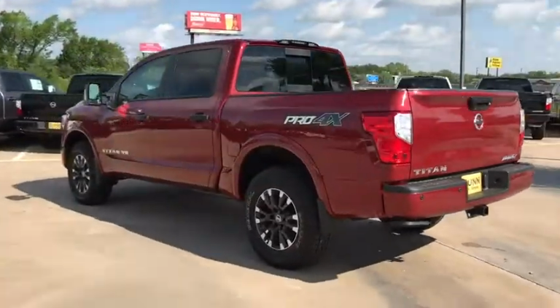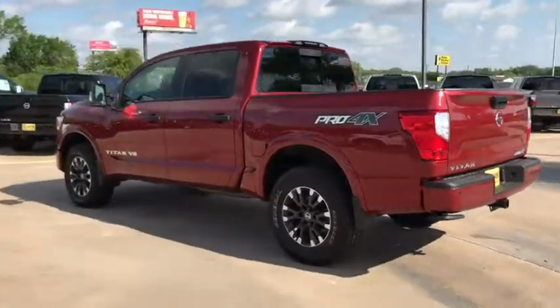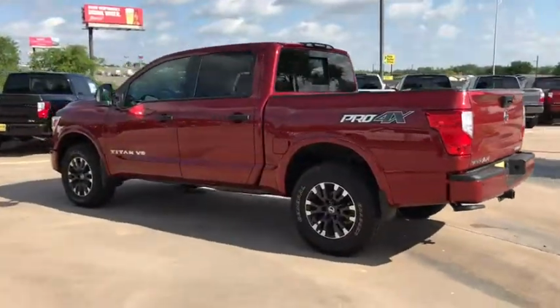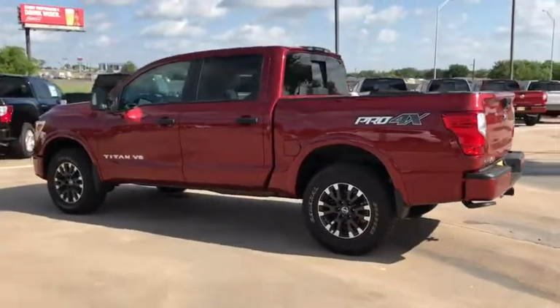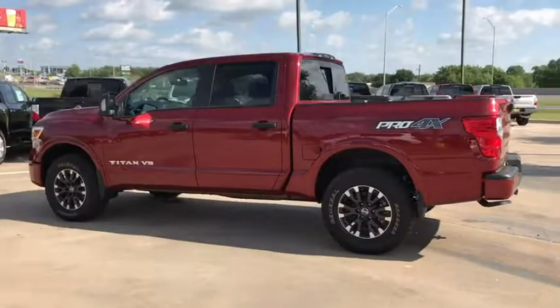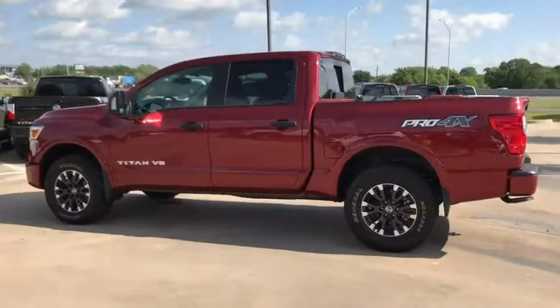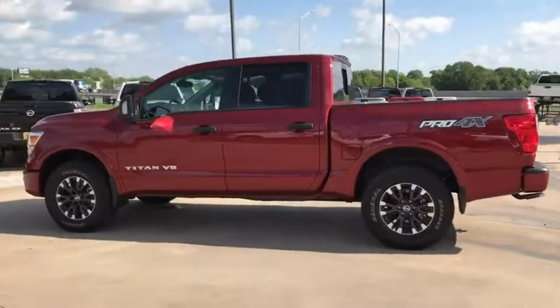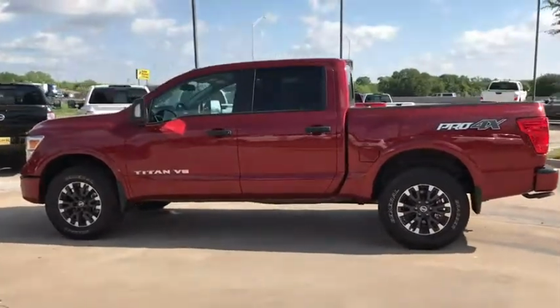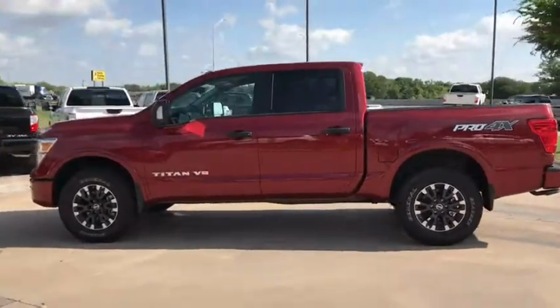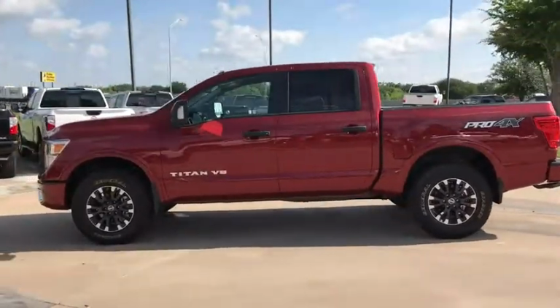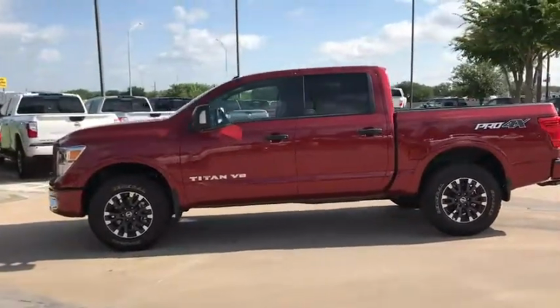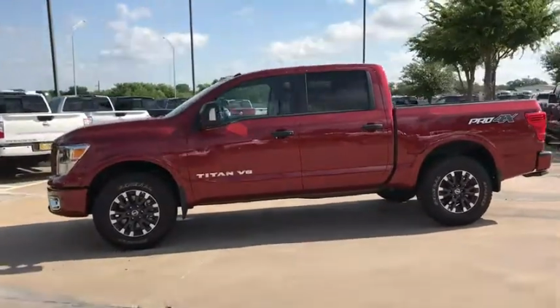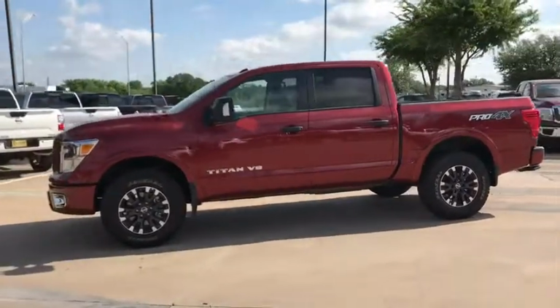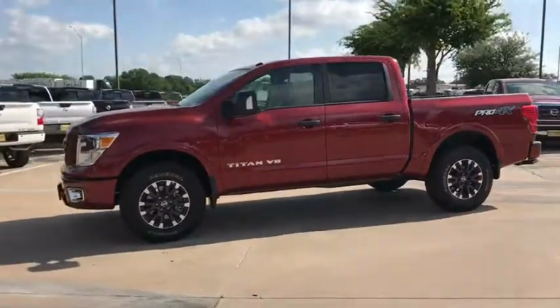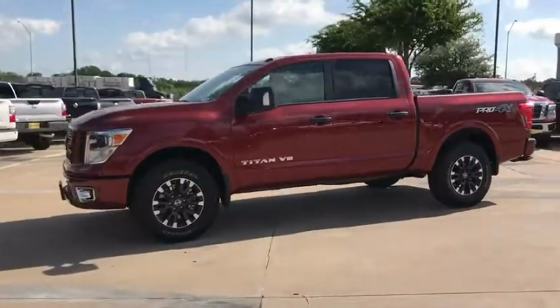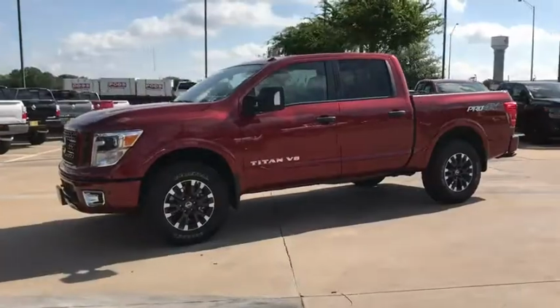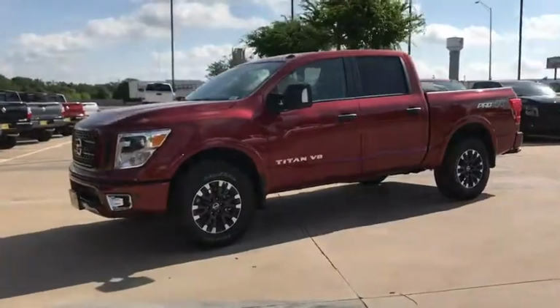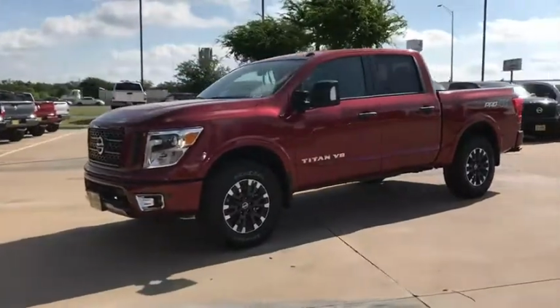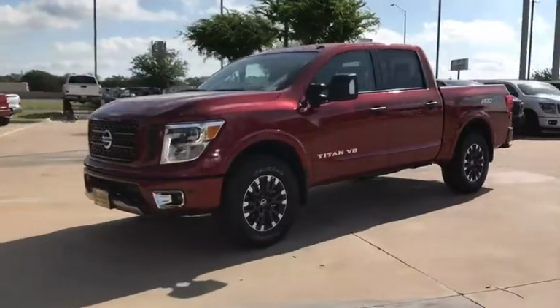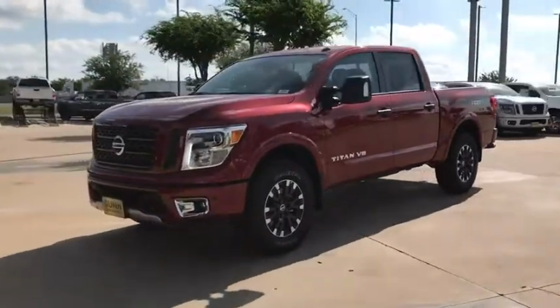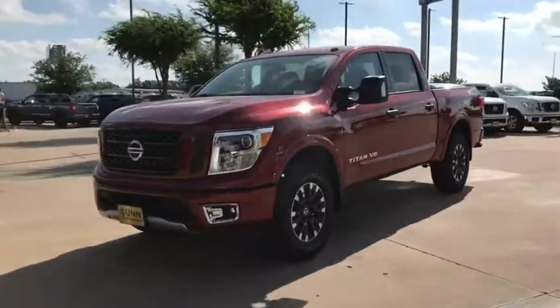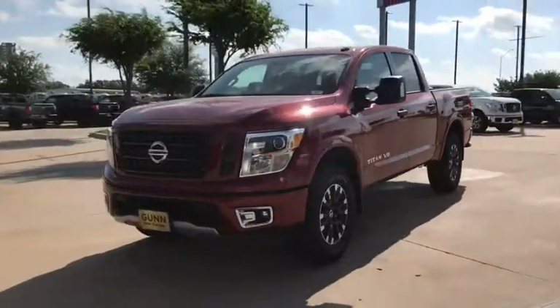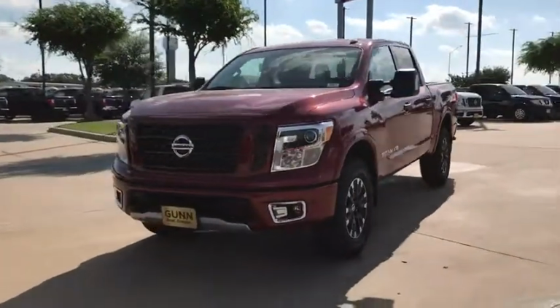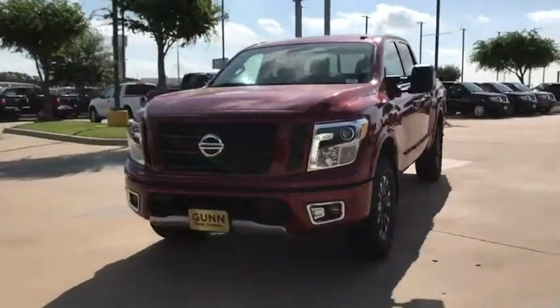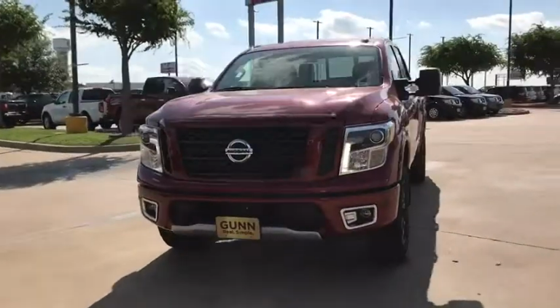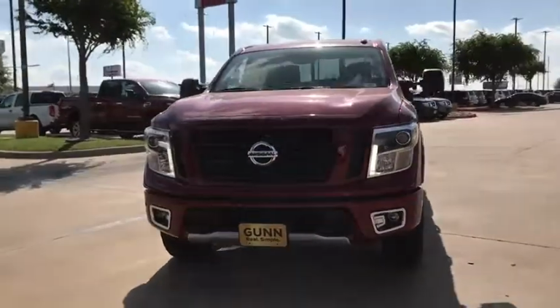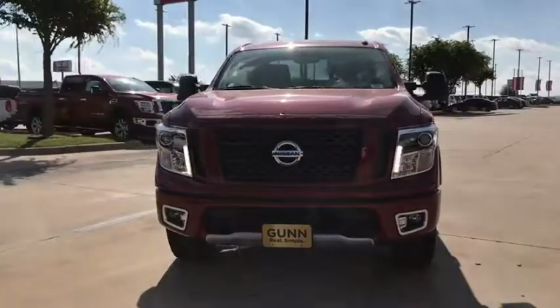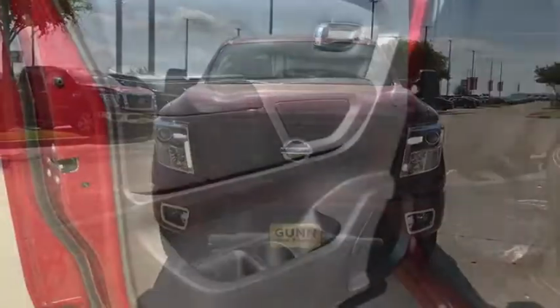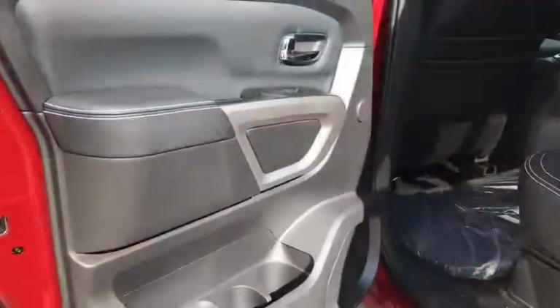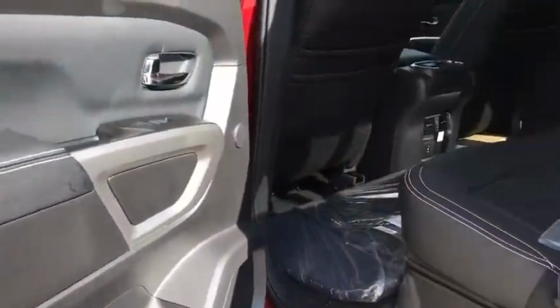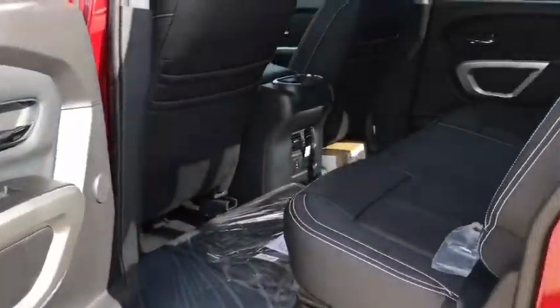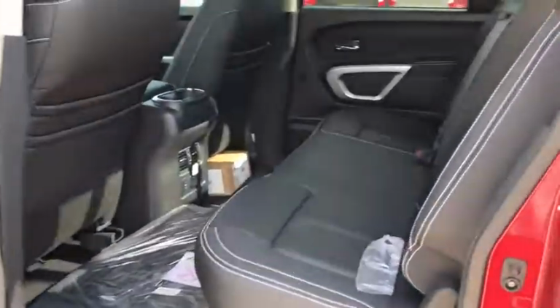Here are some of this vehicle's great options: stability control, traction control, keyless entry, navigation system, tow hitch, anti-lock braking system, steering wheel audio controls, backup camera, leather wrapped steering wheel, Bluetooth, power steering.